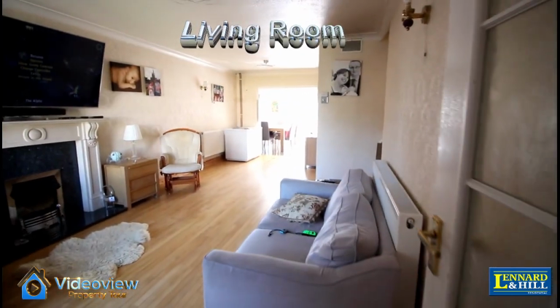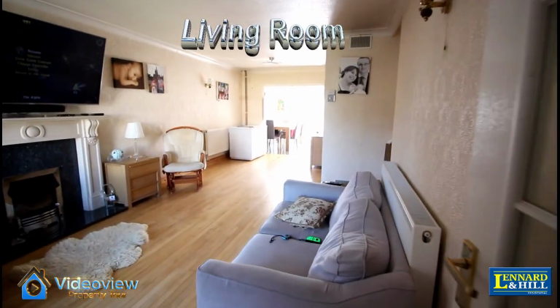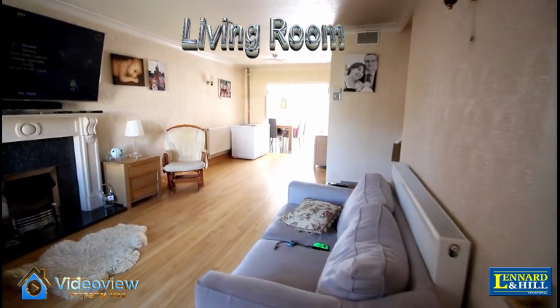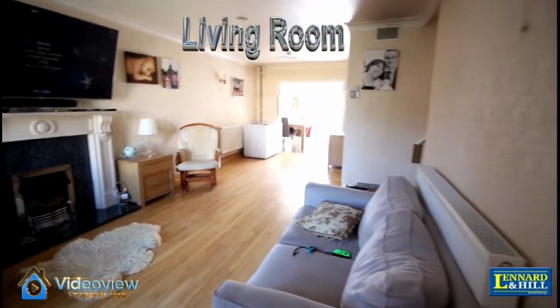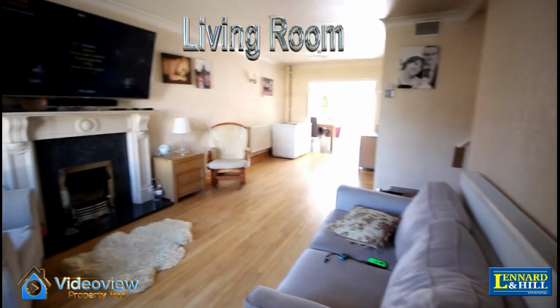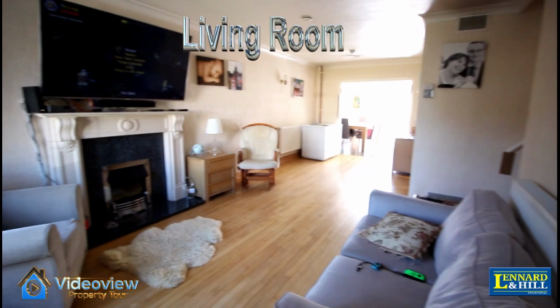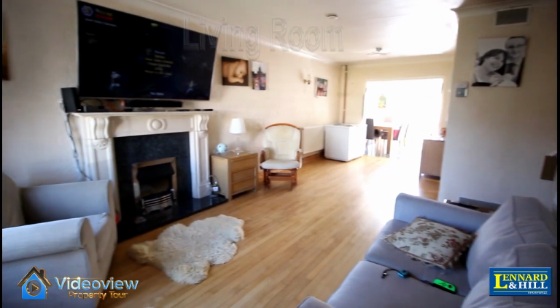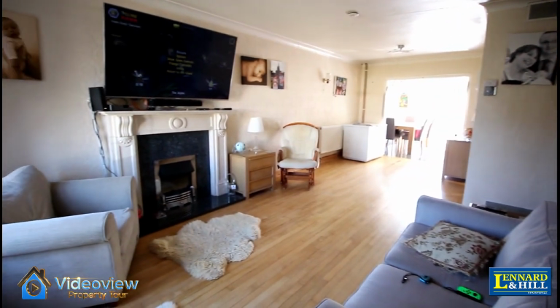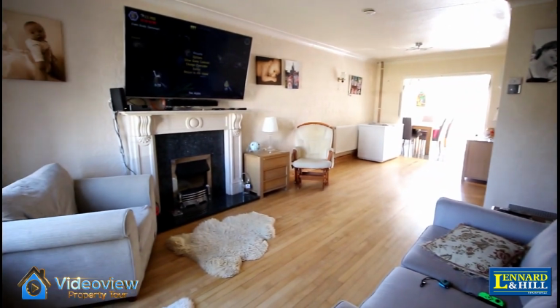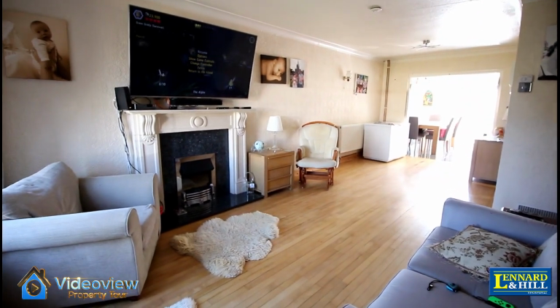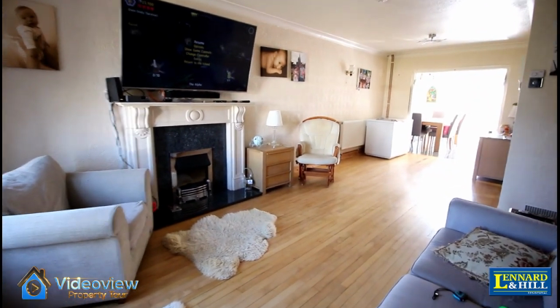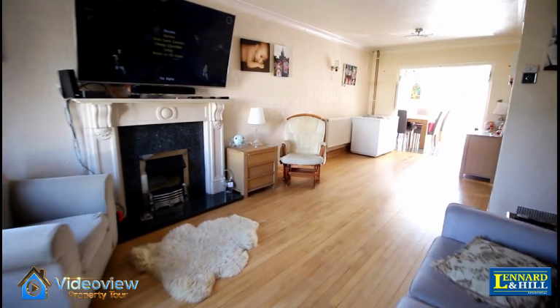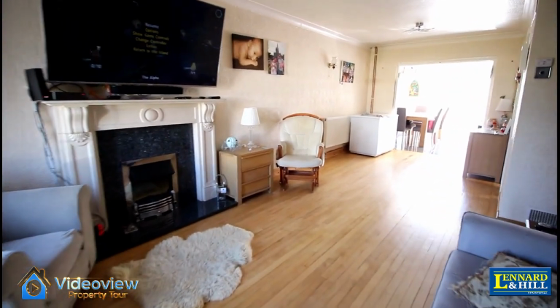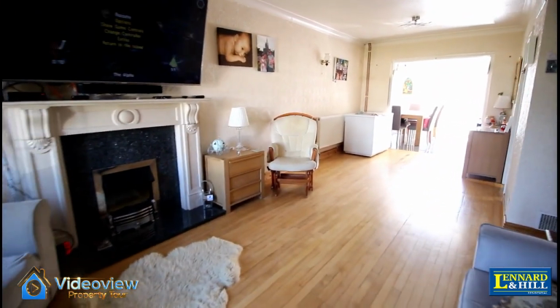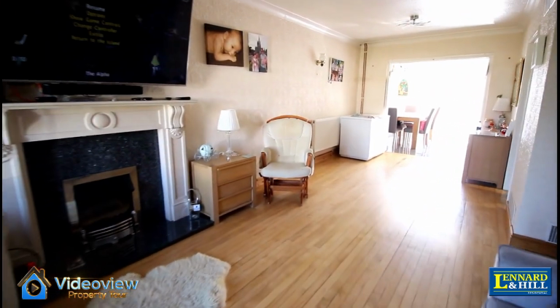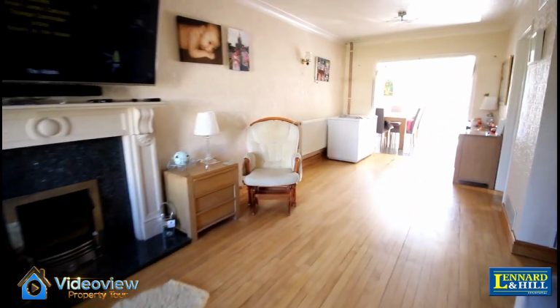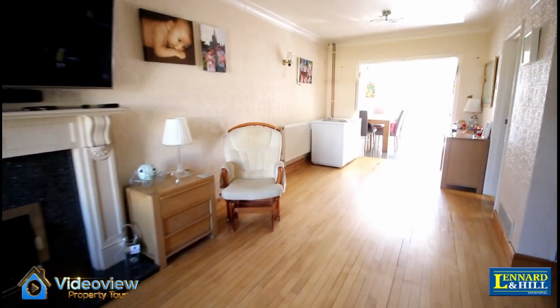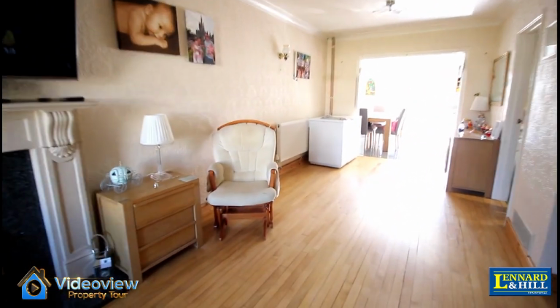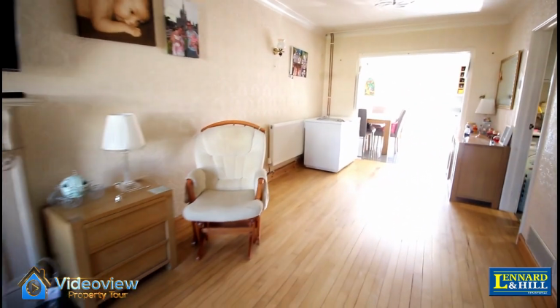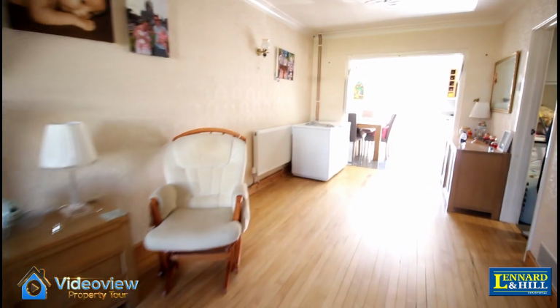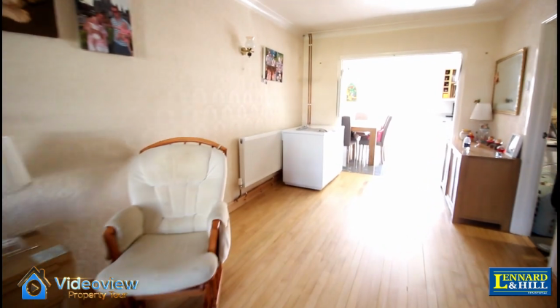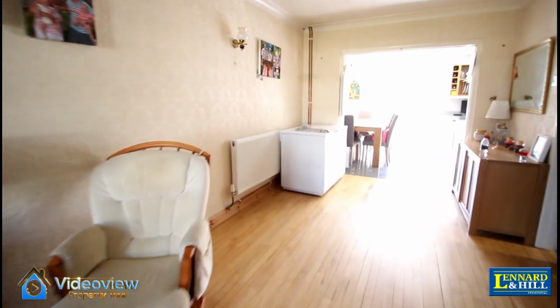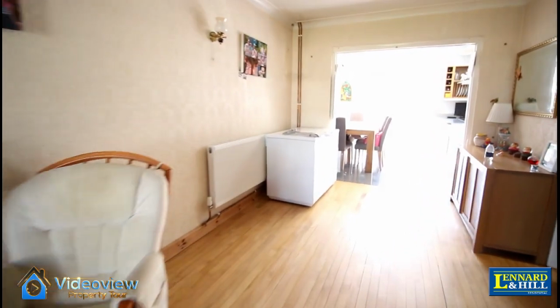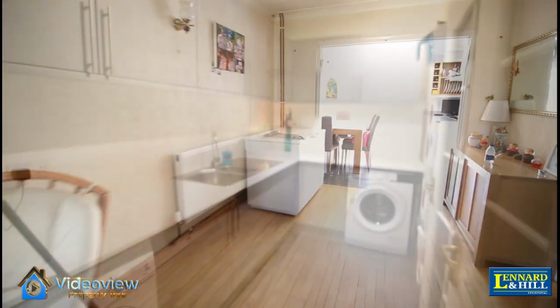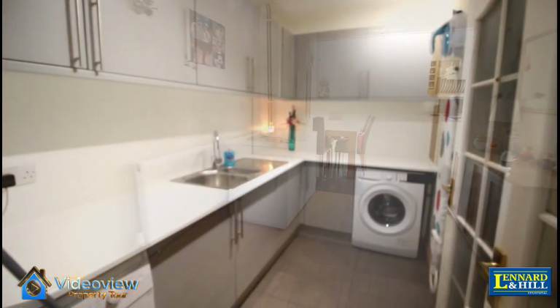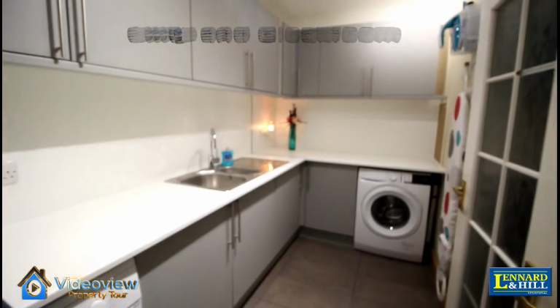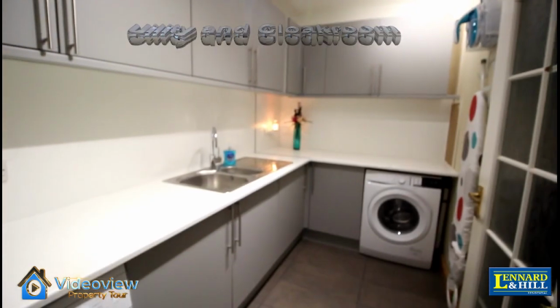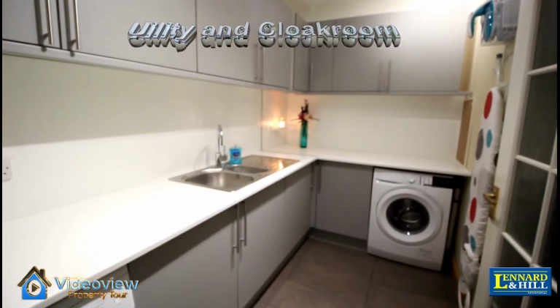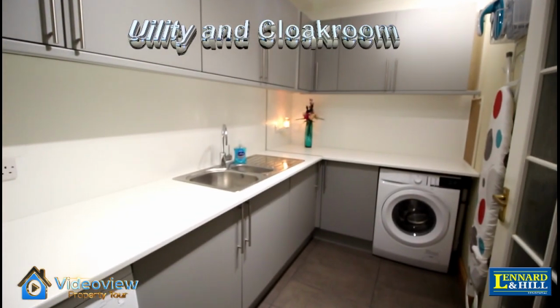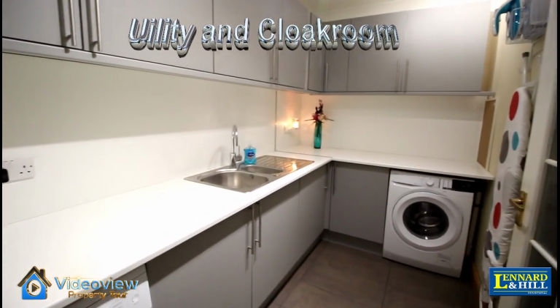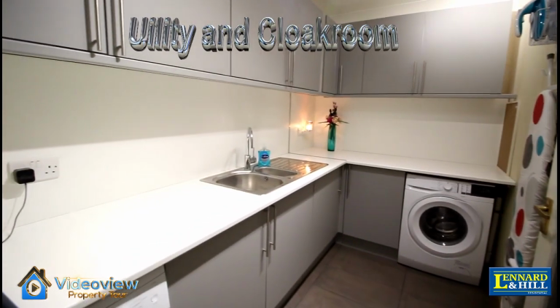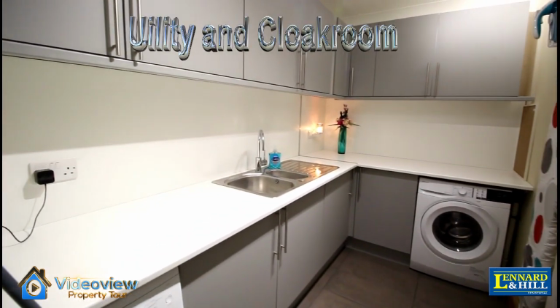There's a lovely living room, almost 23 feet in length with a bay window to the front, a feature fireplace, the stairs leading upstairs and a door to the utility room and the ground floor cloakroom.